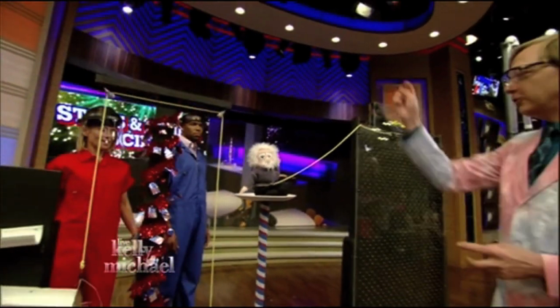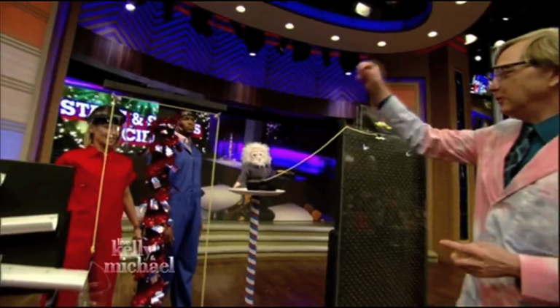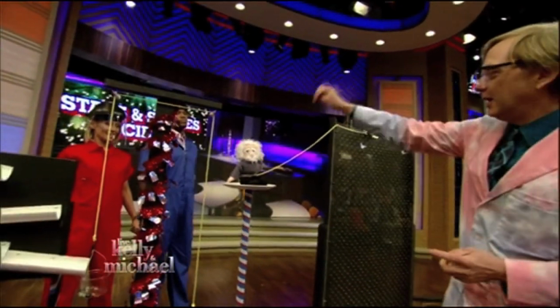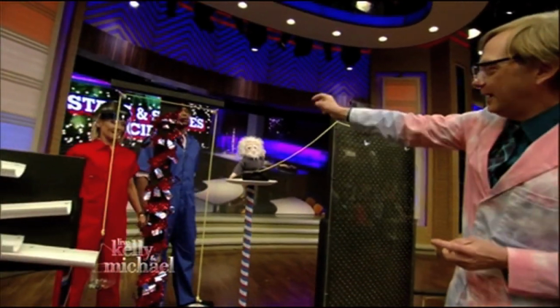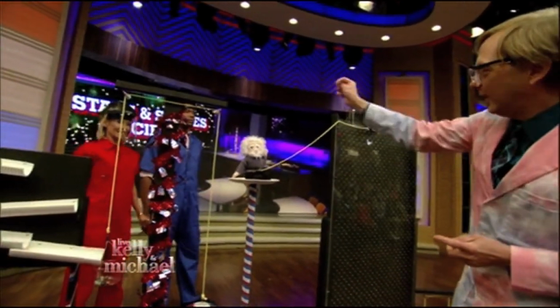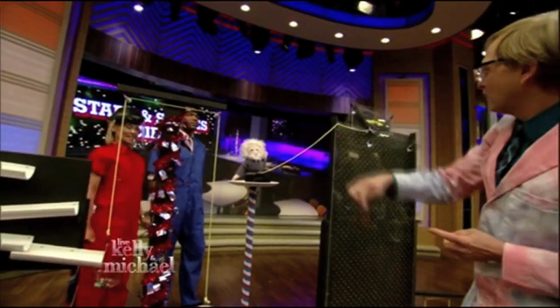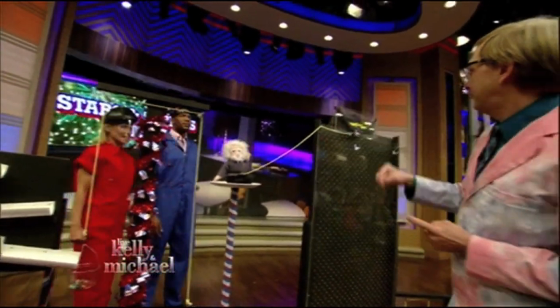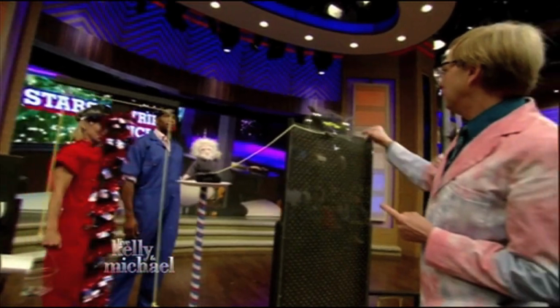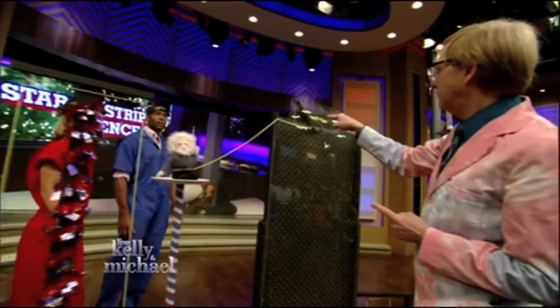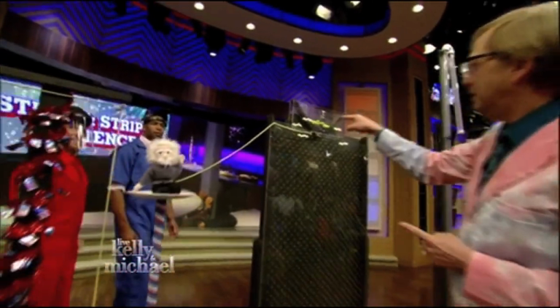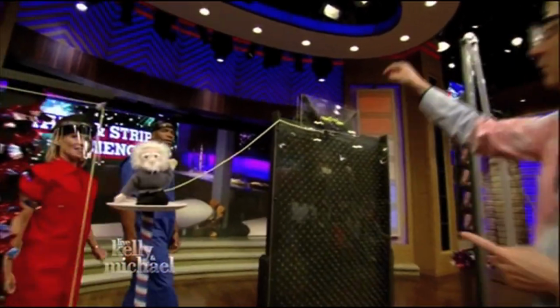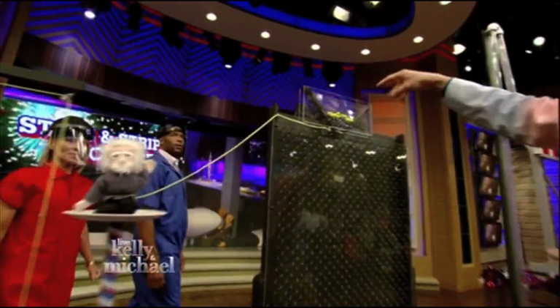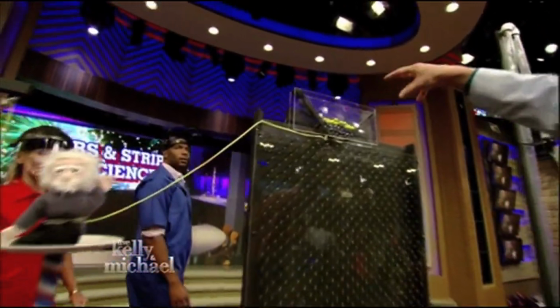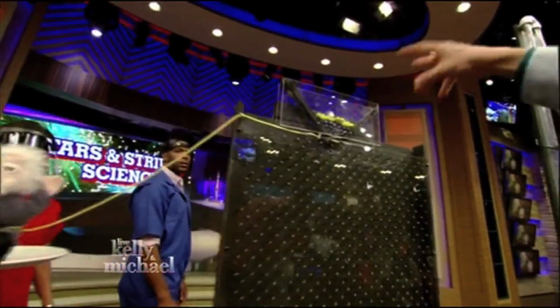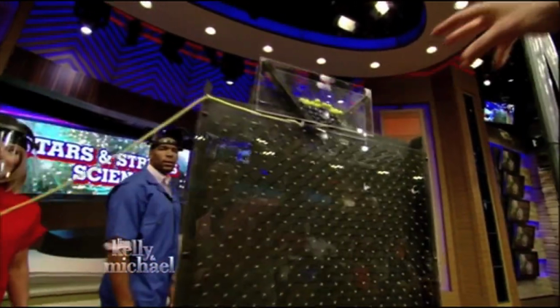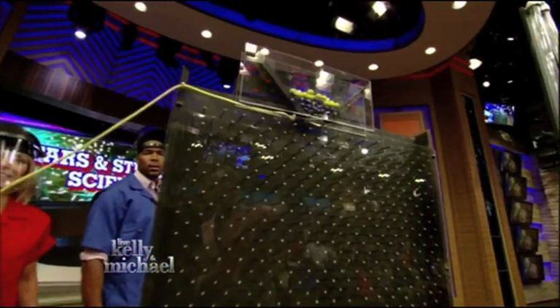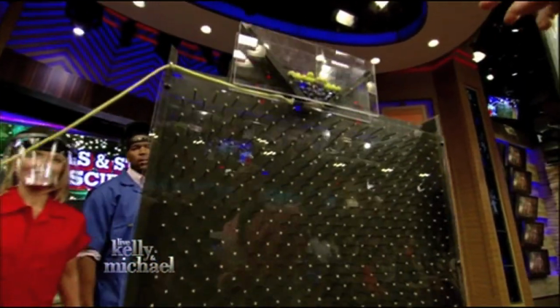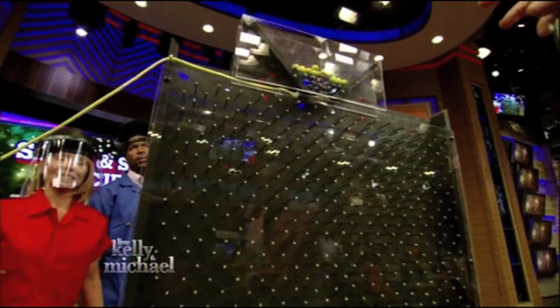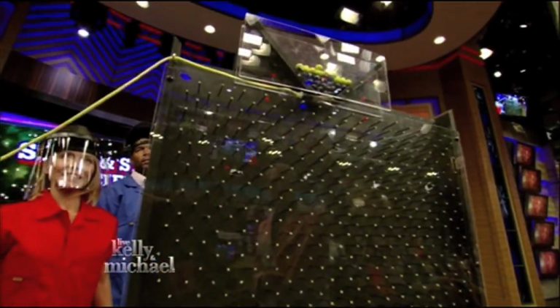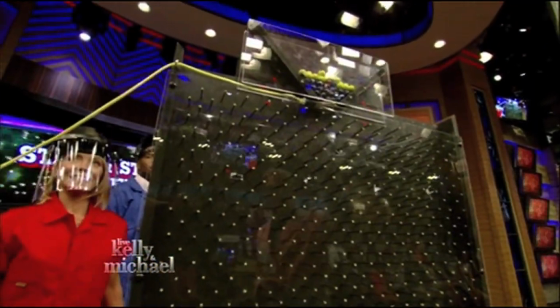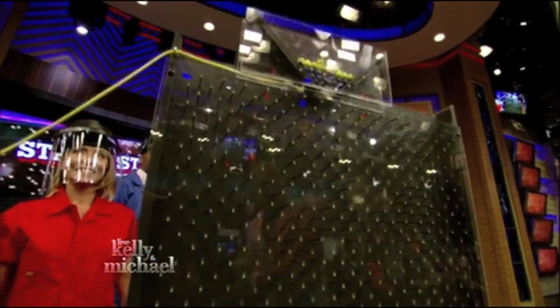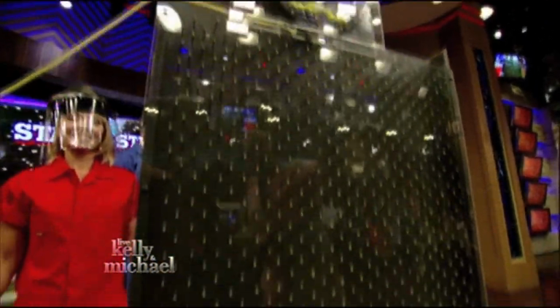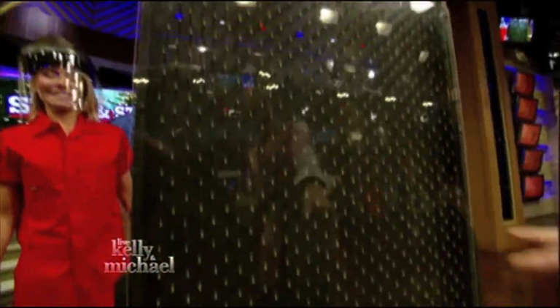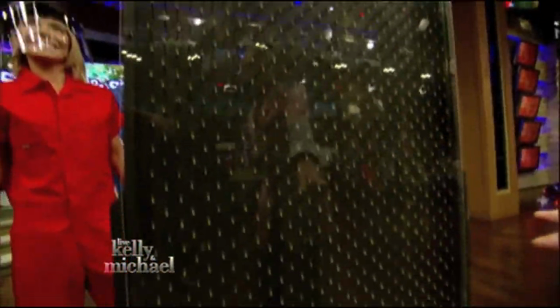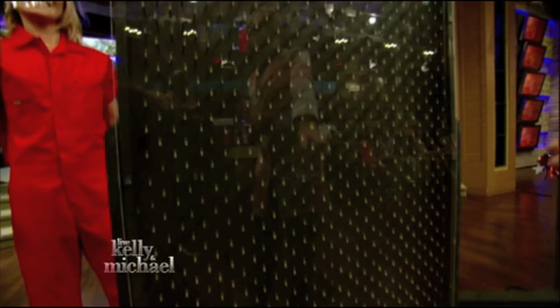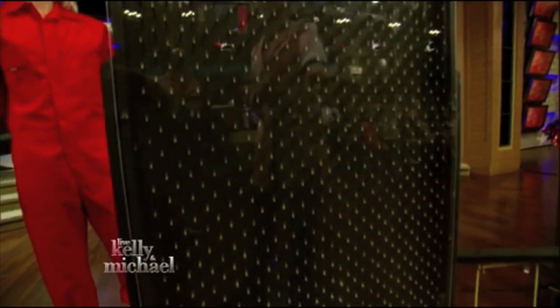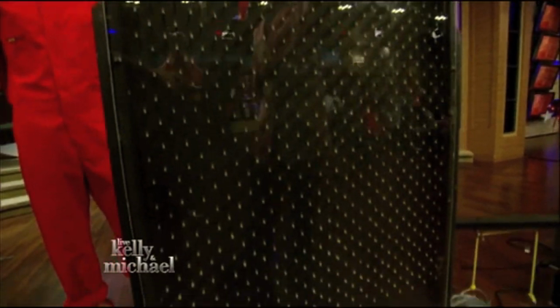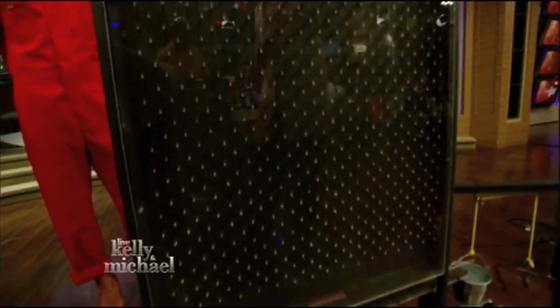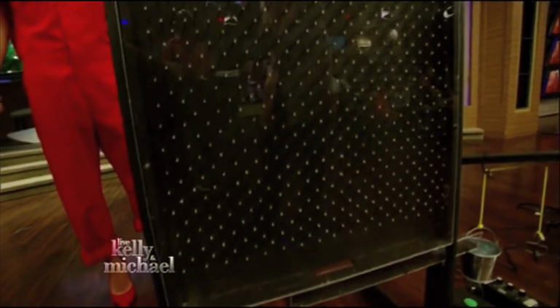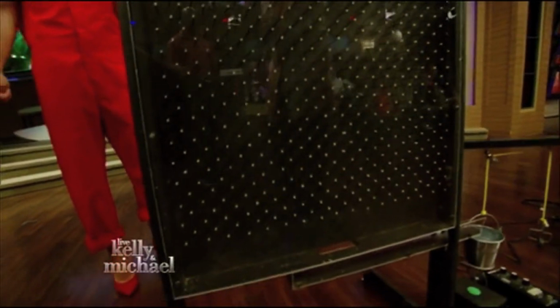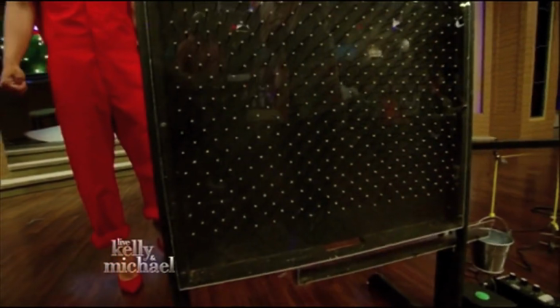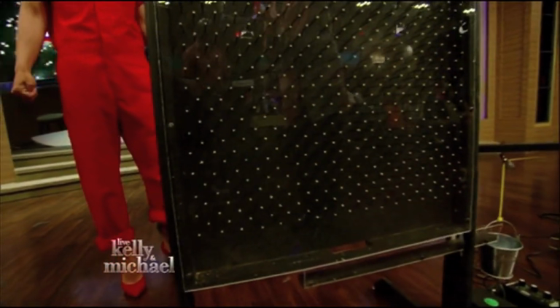Once Einstein drops, it will pull a pin, which will drop these marbles — 120 marbles — down over 500 little nails.